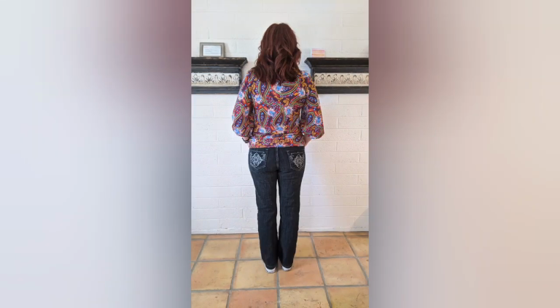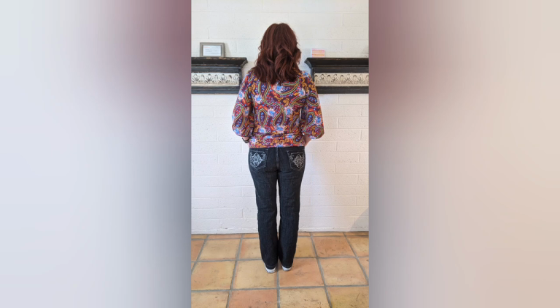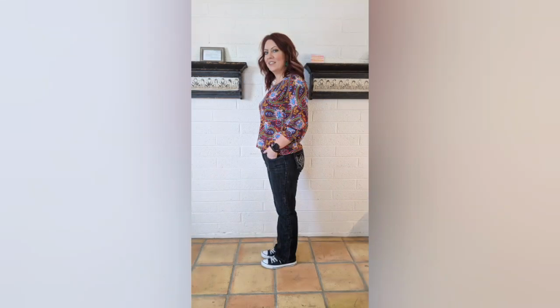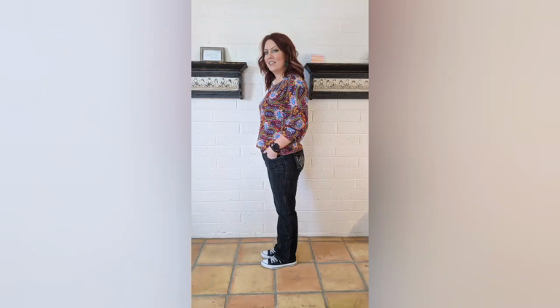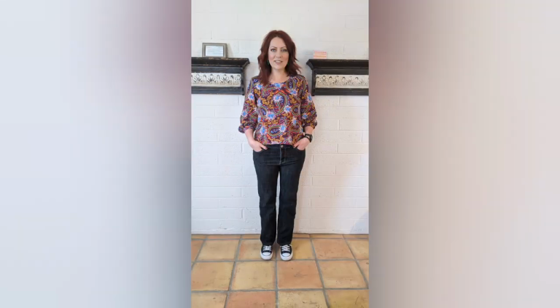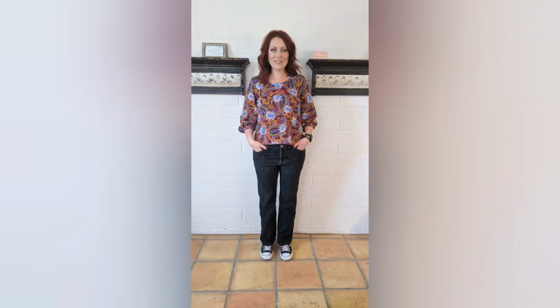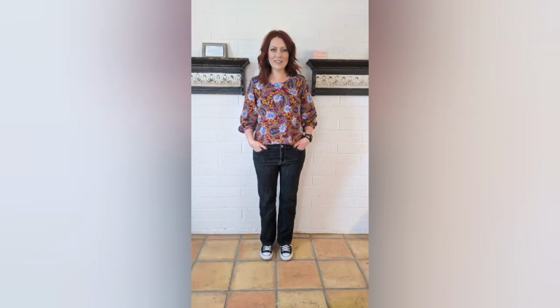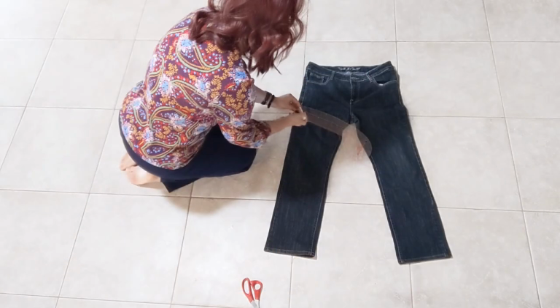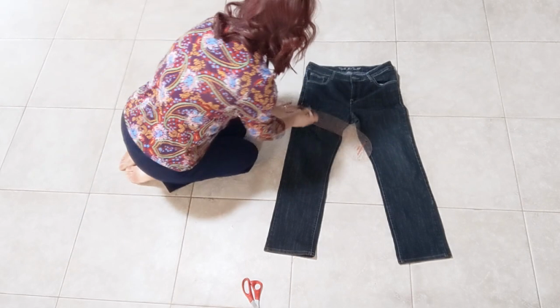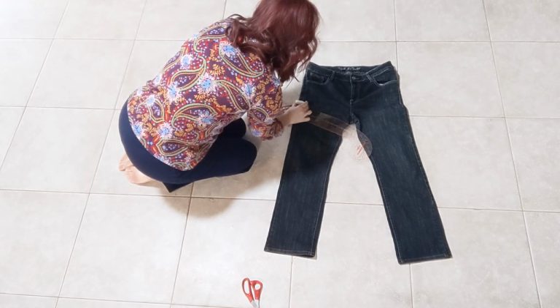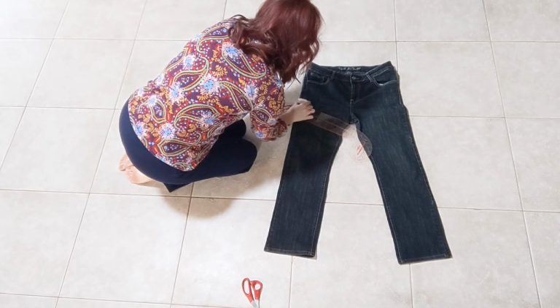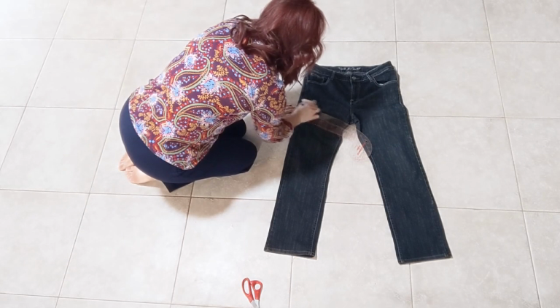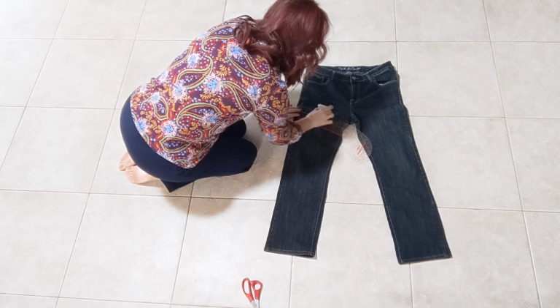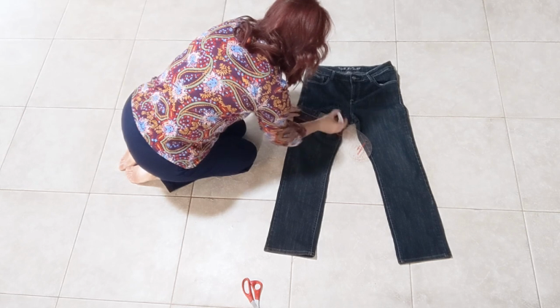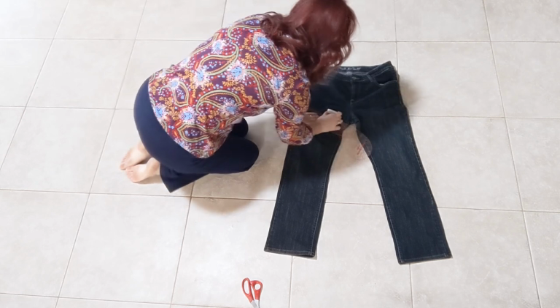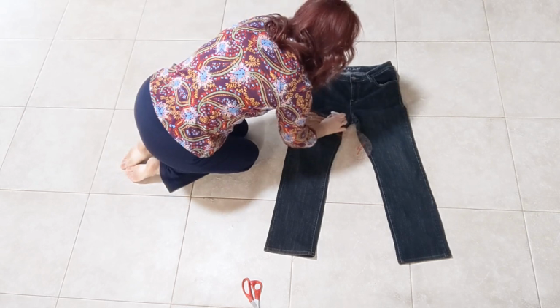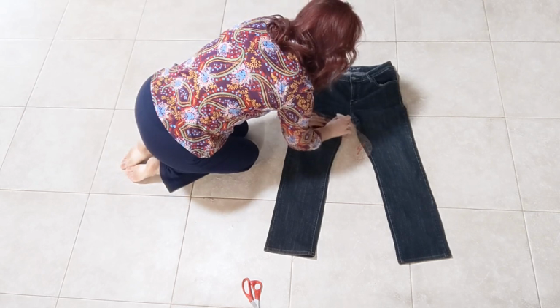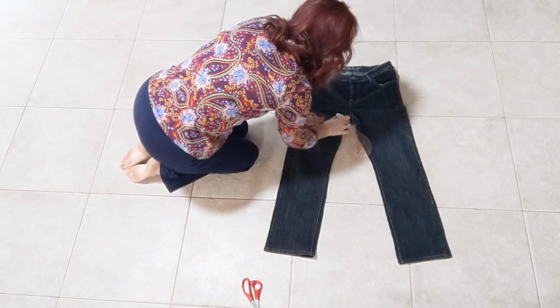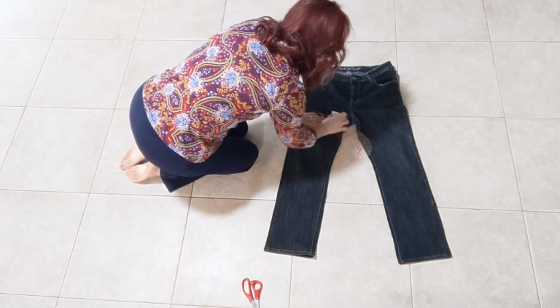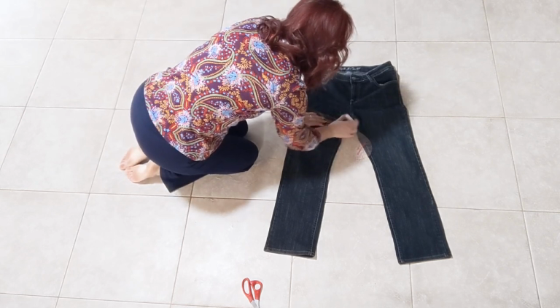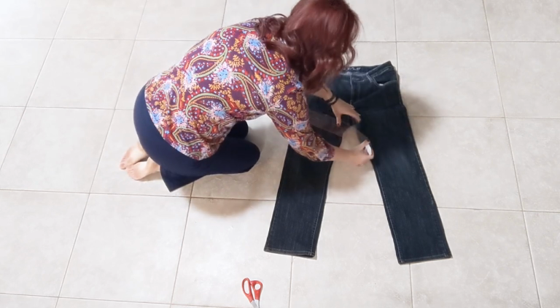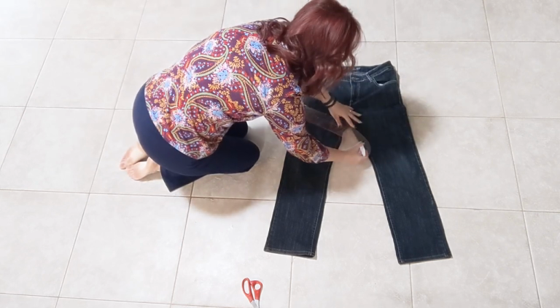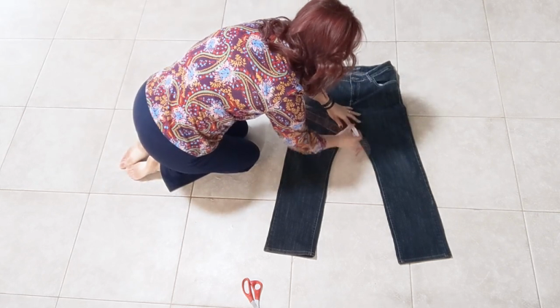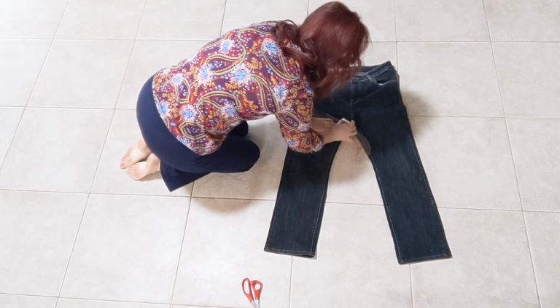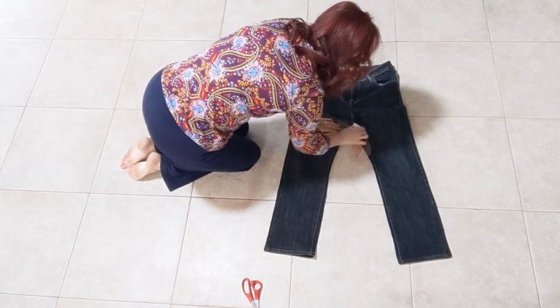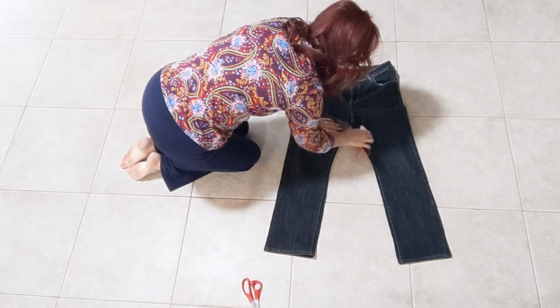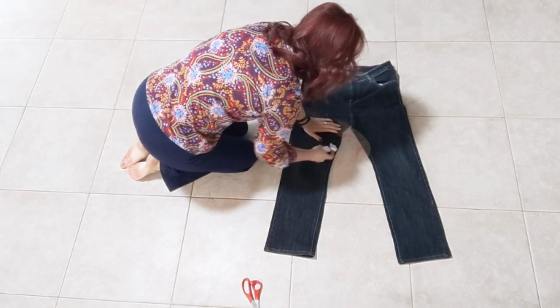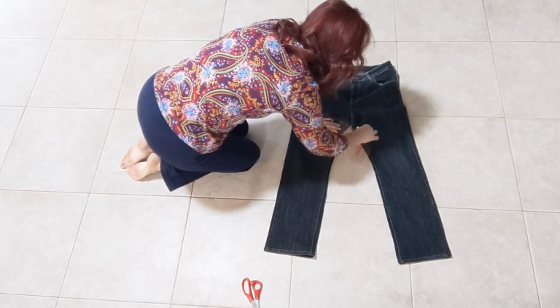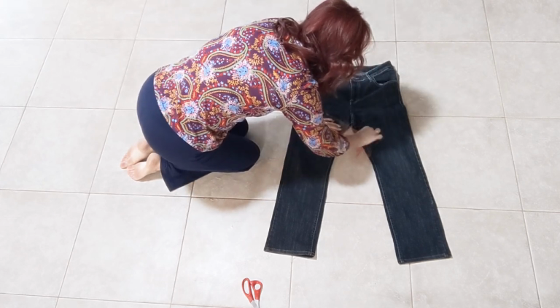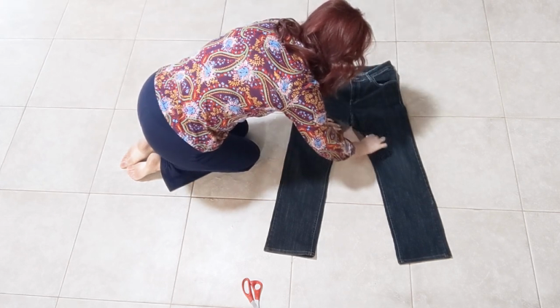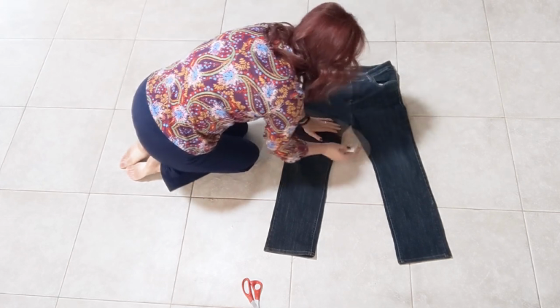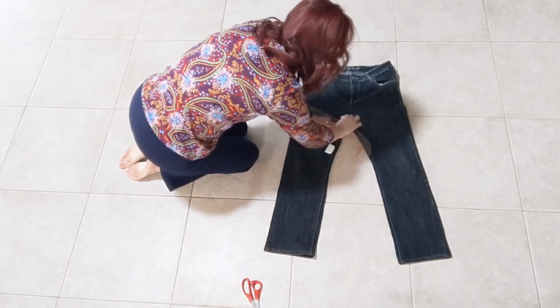Here are my jeans before their transformation. First I laid them out and drew a curved line from the hip of the right leg across the crotch and down to the left ankle. You can use a plate or a French curved ruler to help you, or you can just eyeball it.